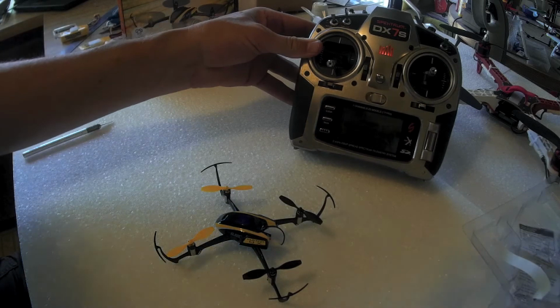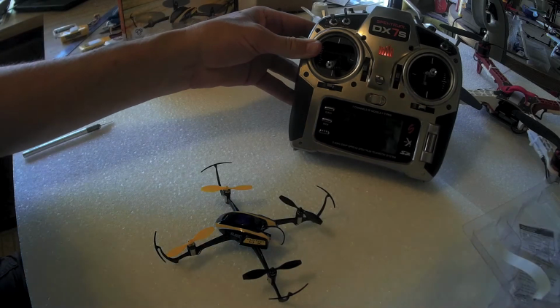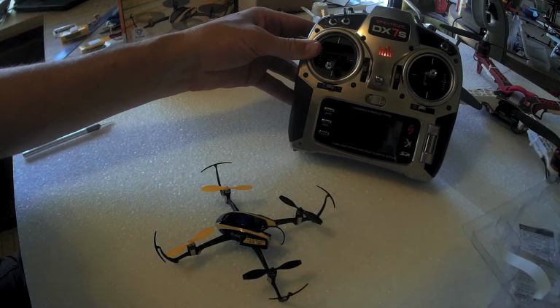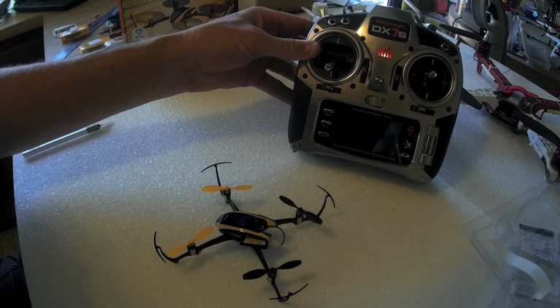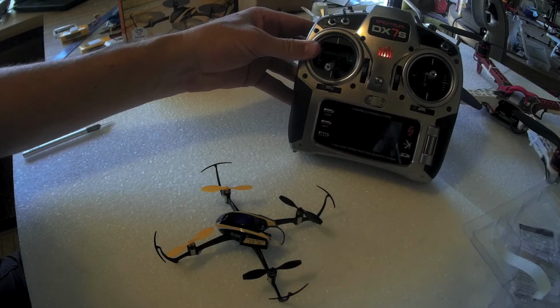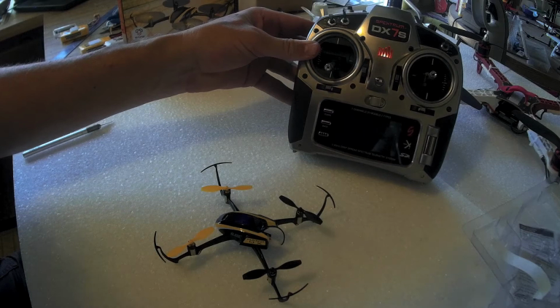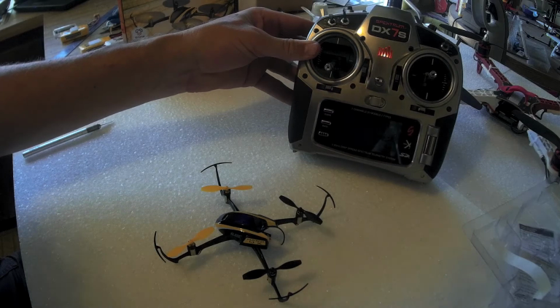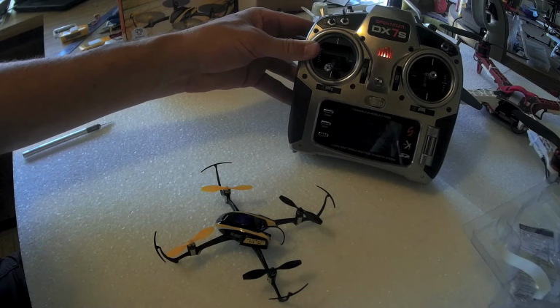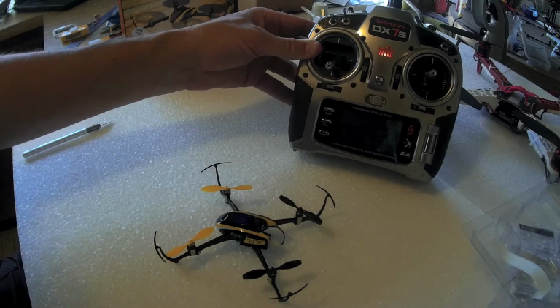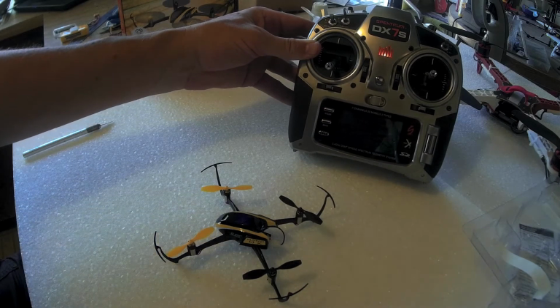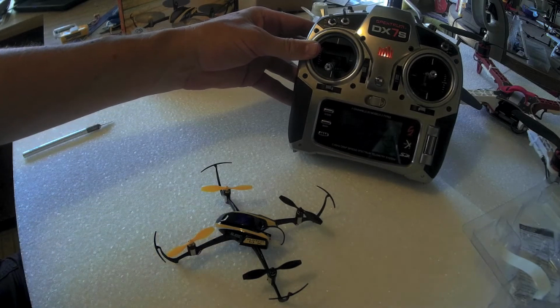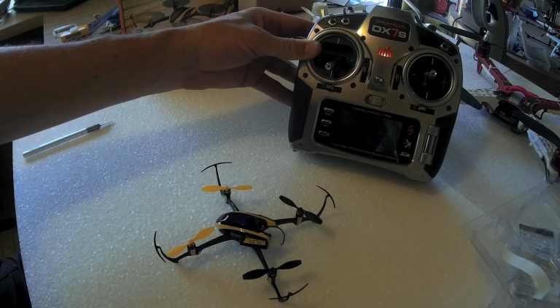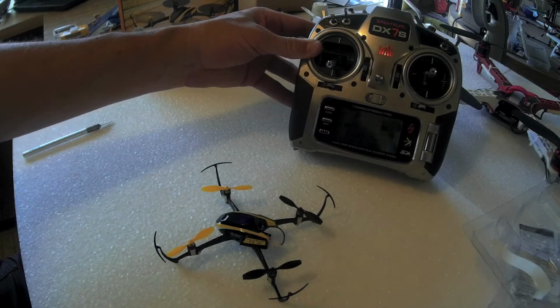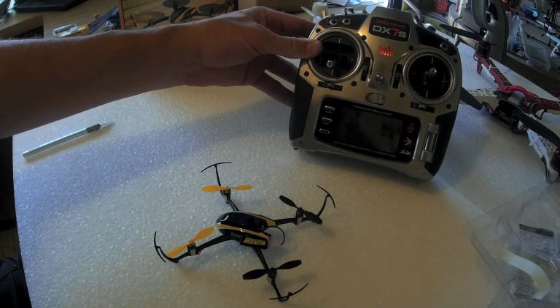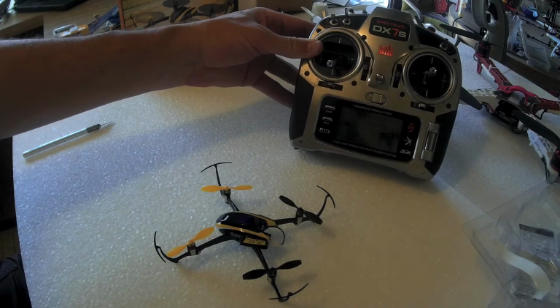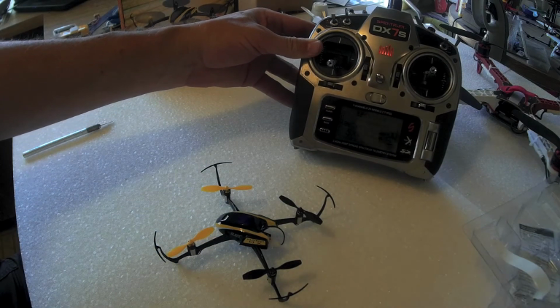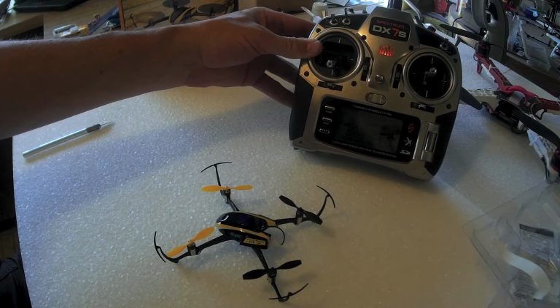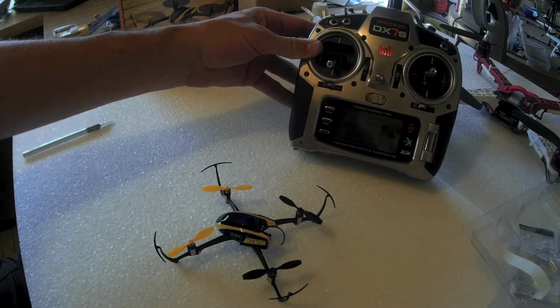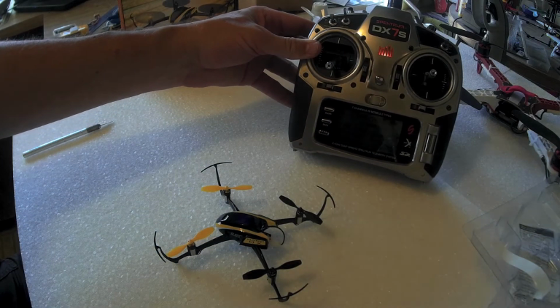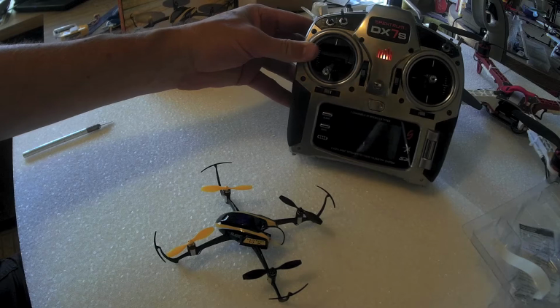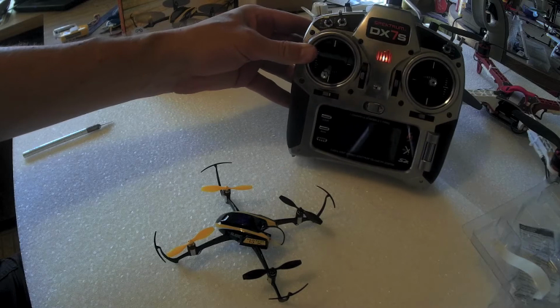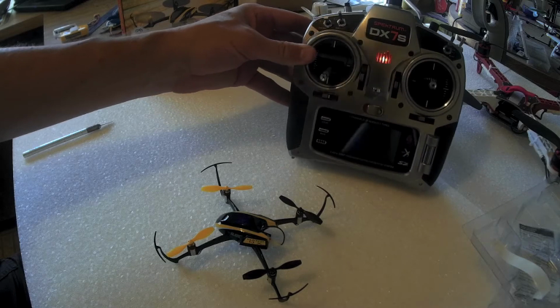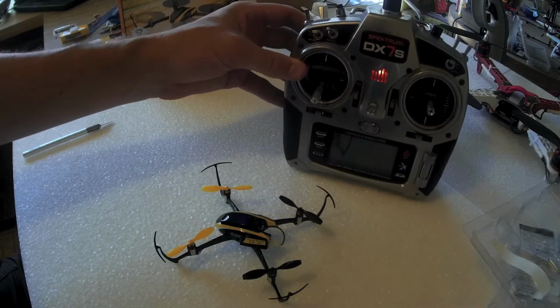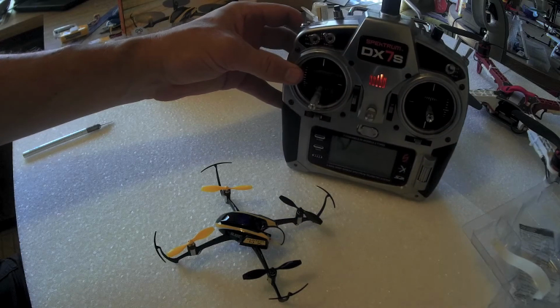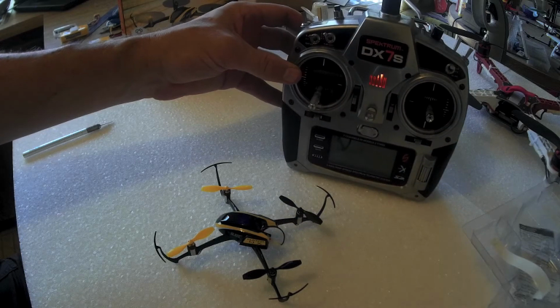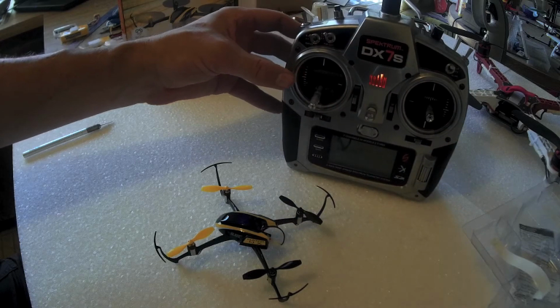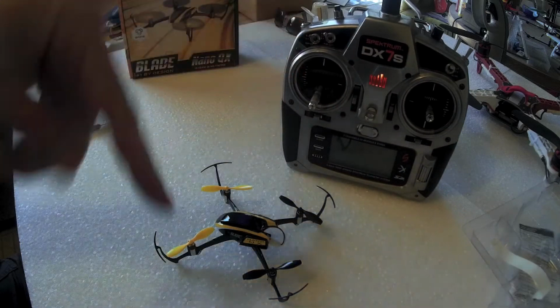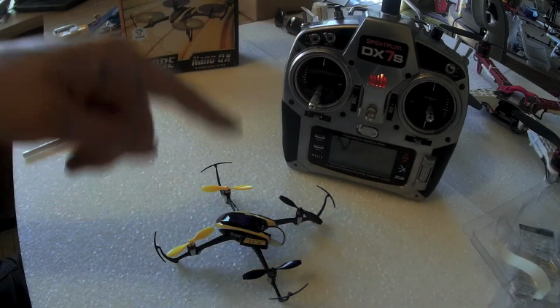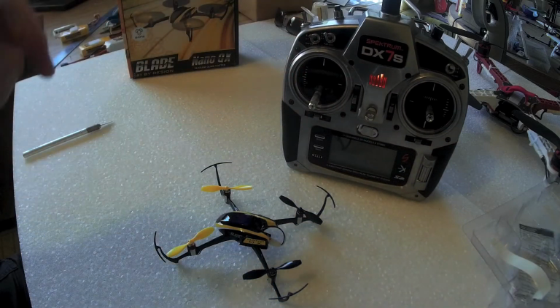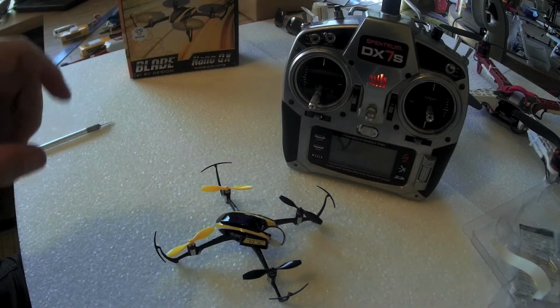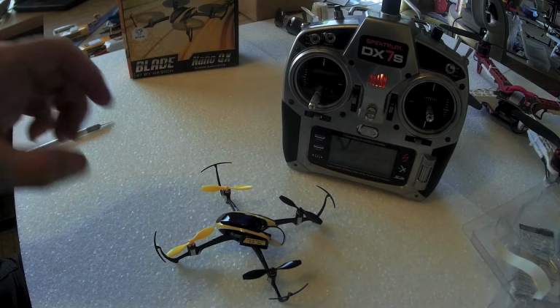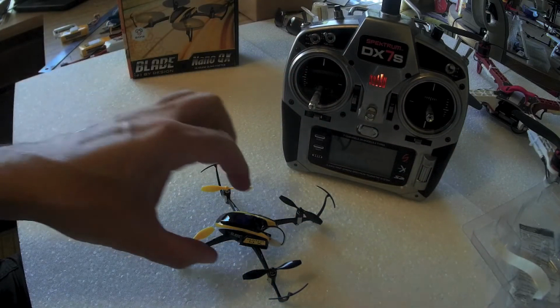It says it bound. The little blue light on the top of the nano went solid. What I always like to do to make sure this is locked in, I like to disconnect the battery — I'm going to disconnect the battery from the quad.